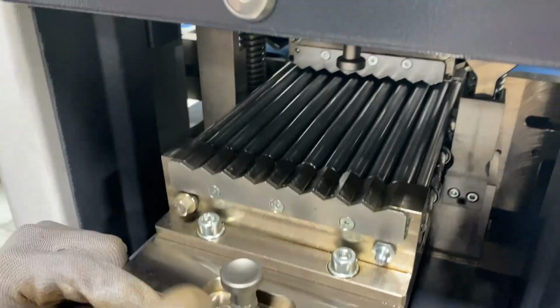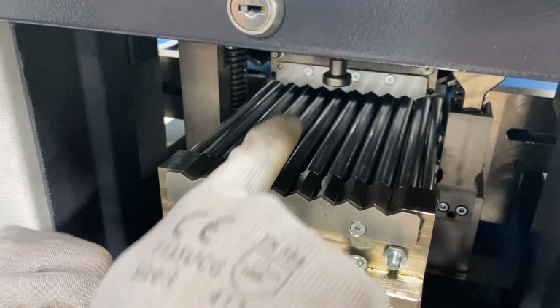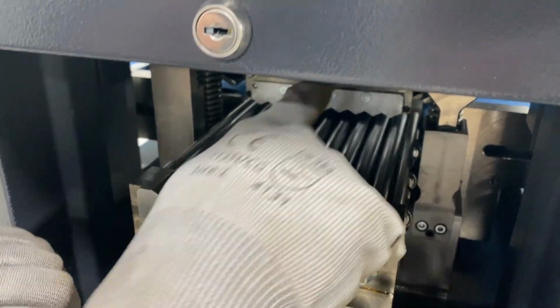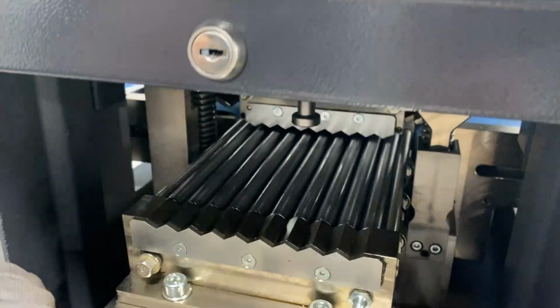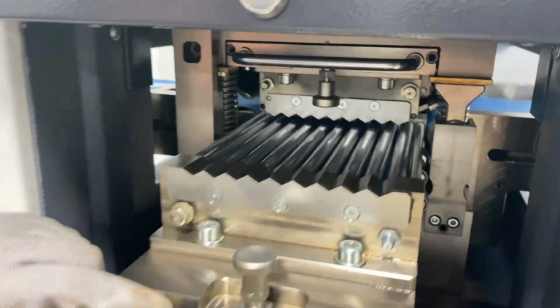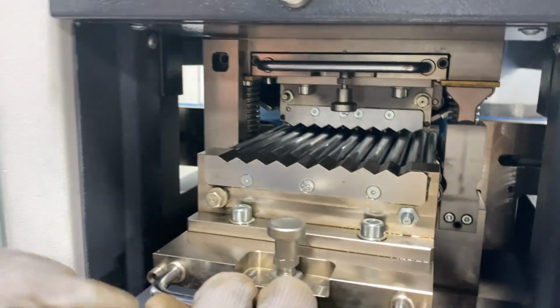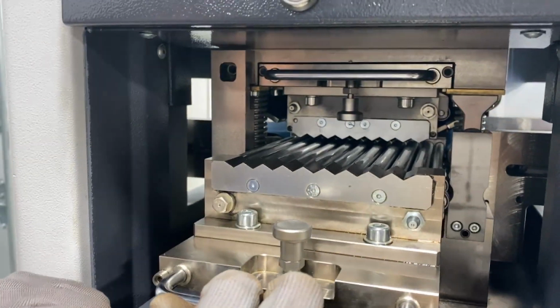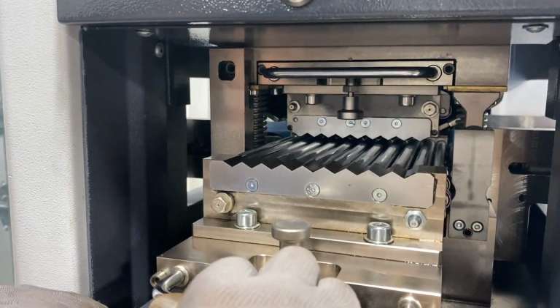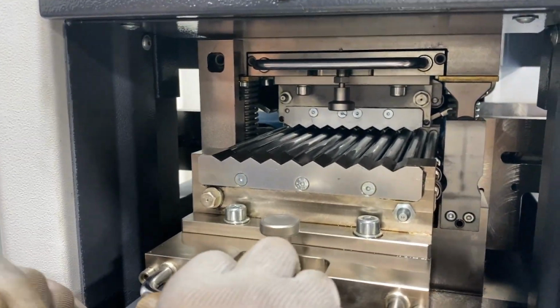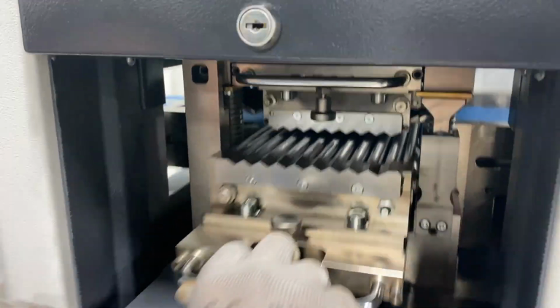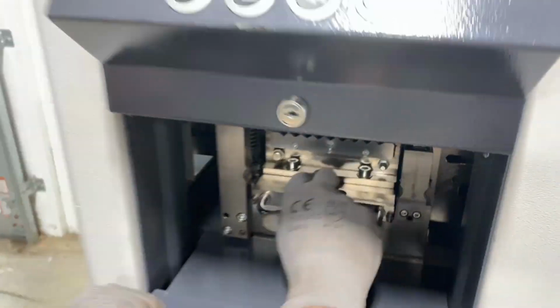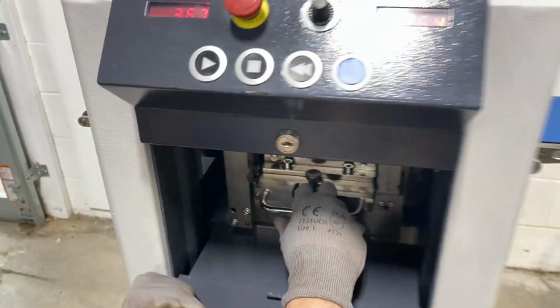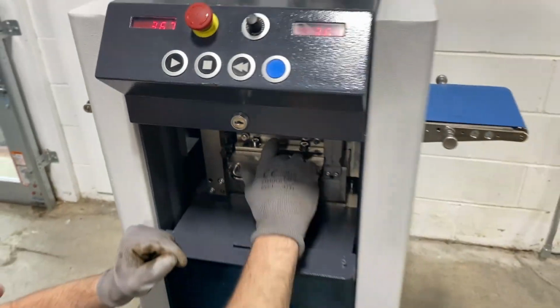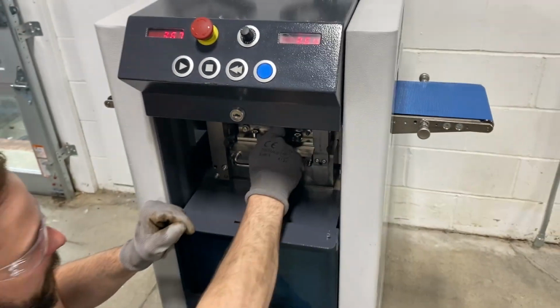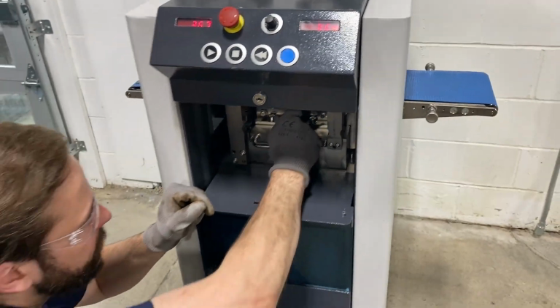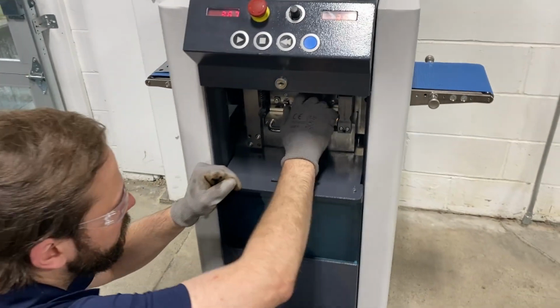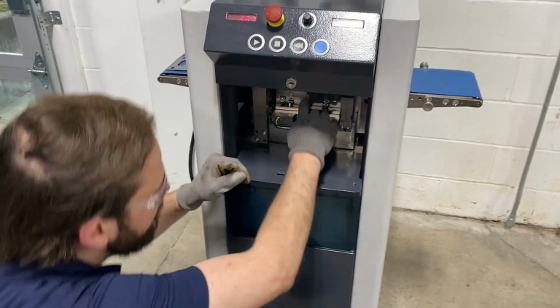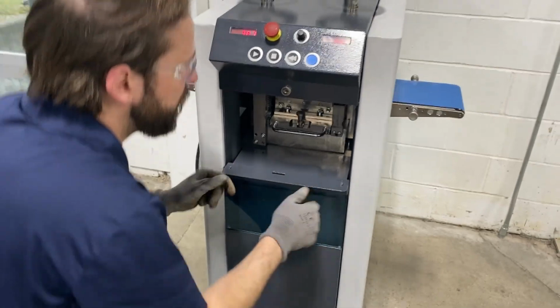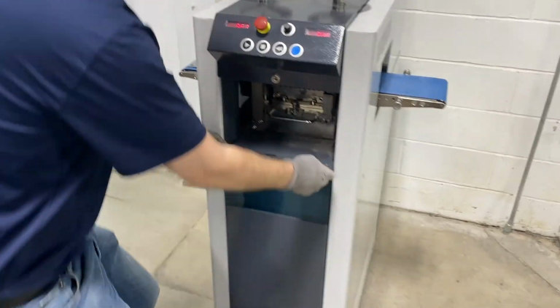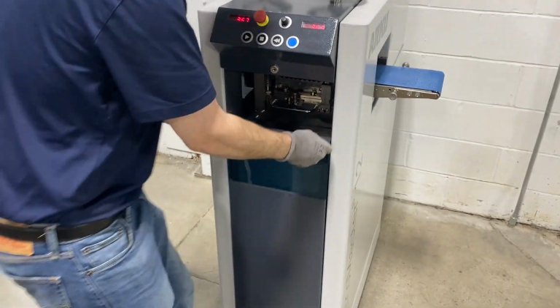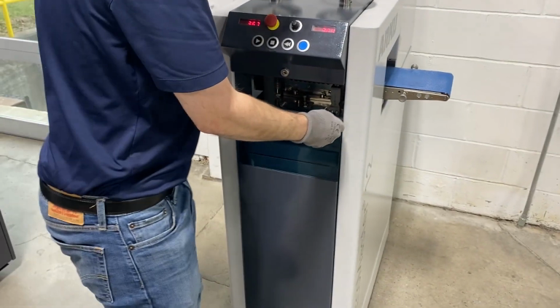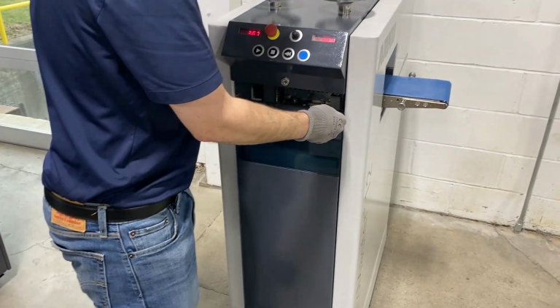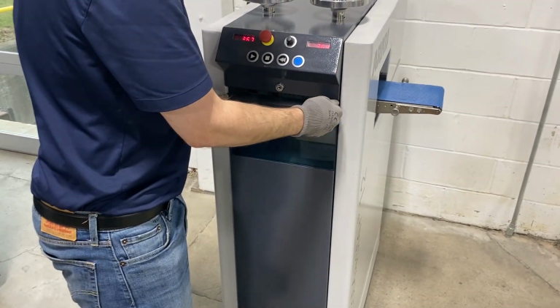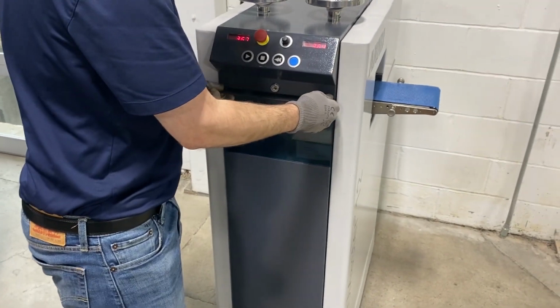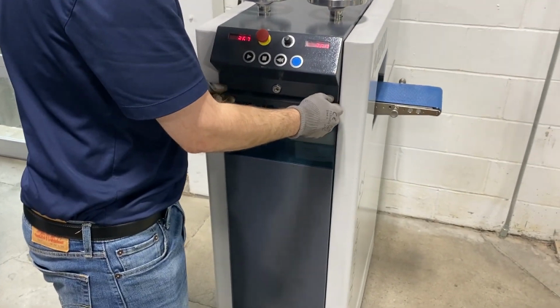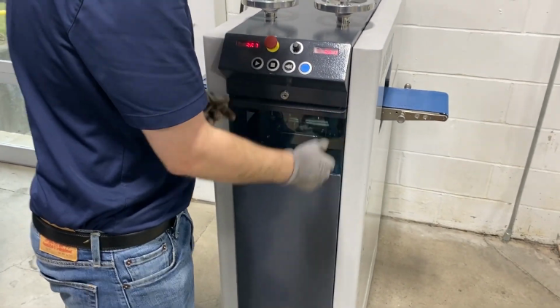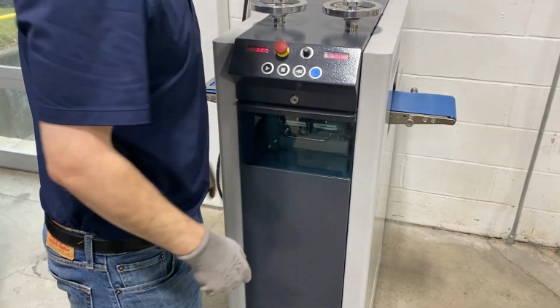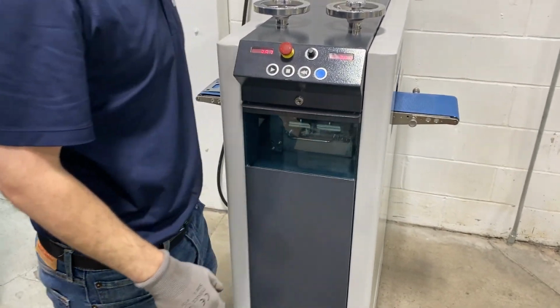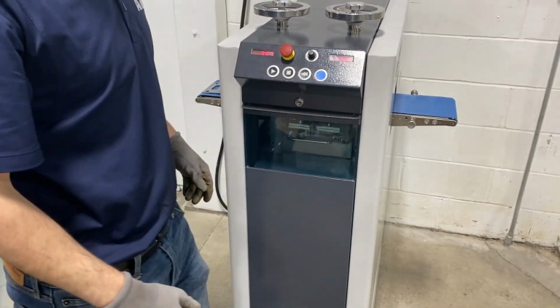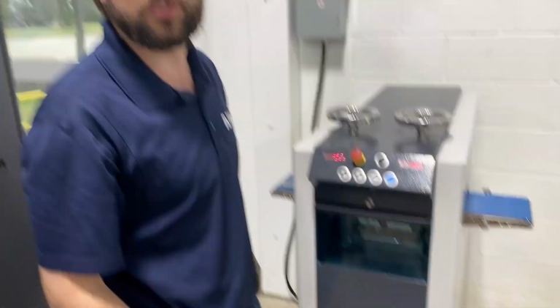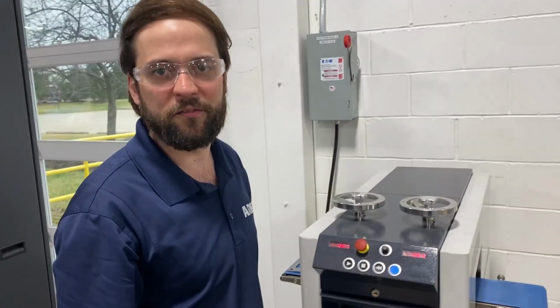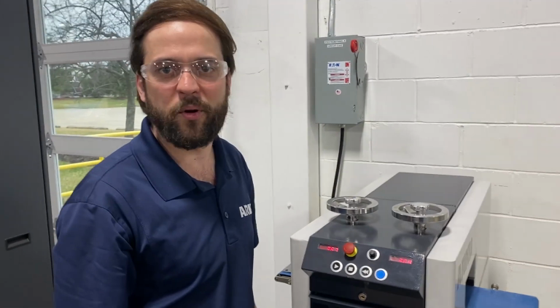Same thing goes for the top — you have a cassette top and bottom. Put it right back in, lock it in place, close her up, and the next part is now to start leveling a part.